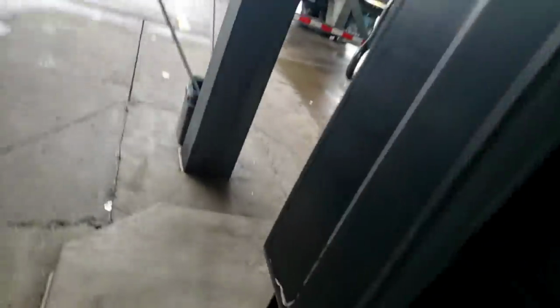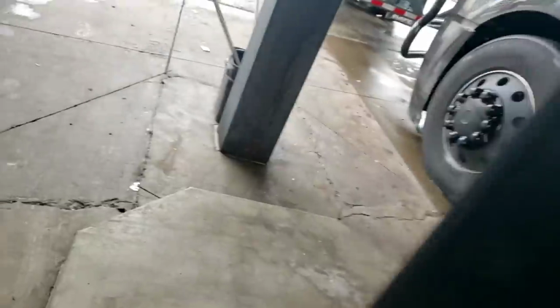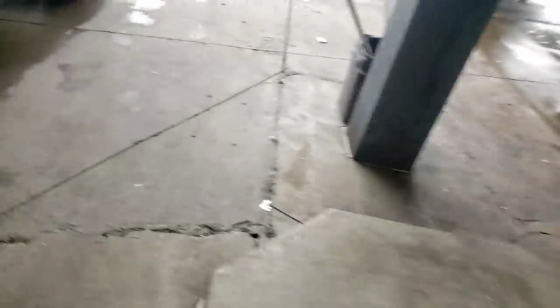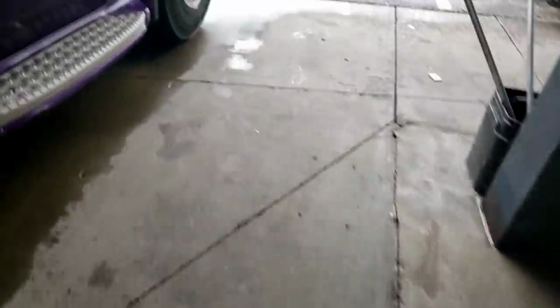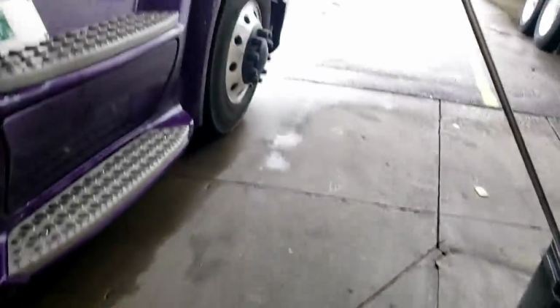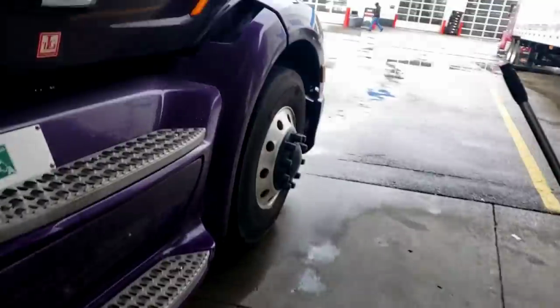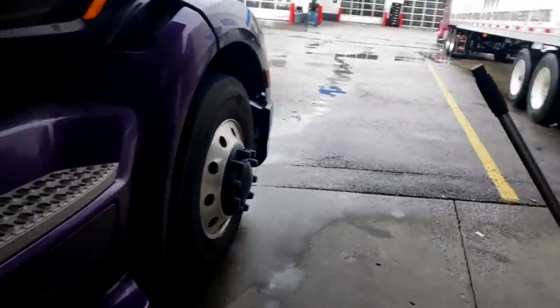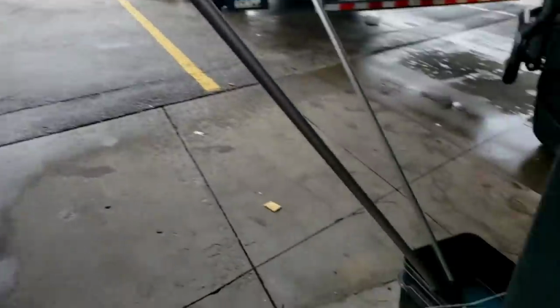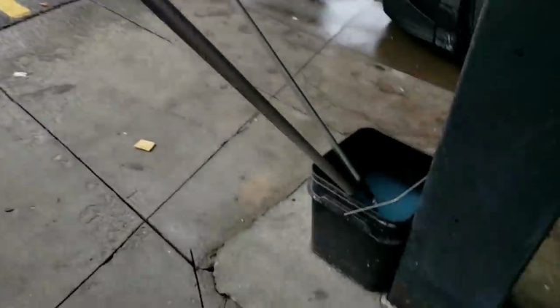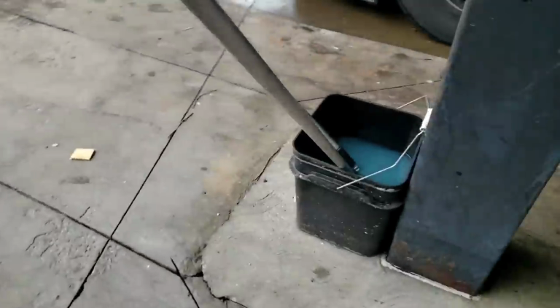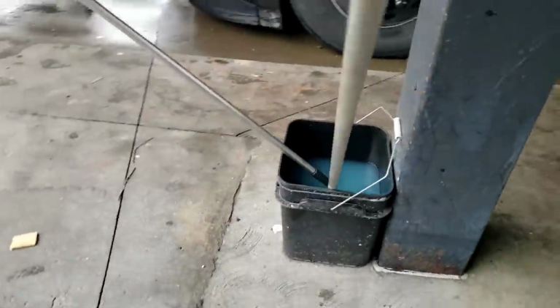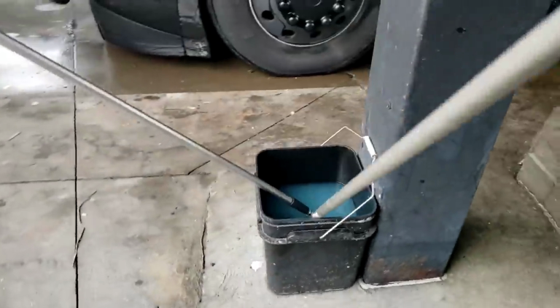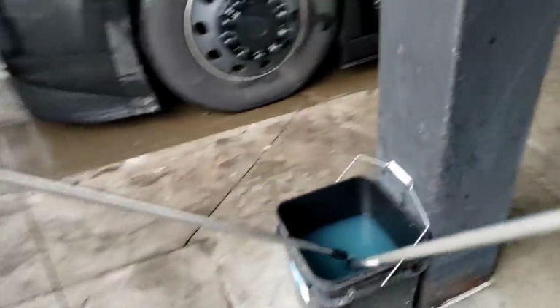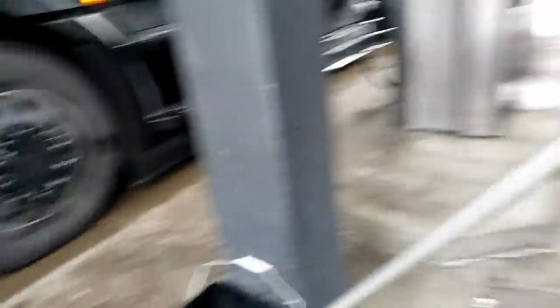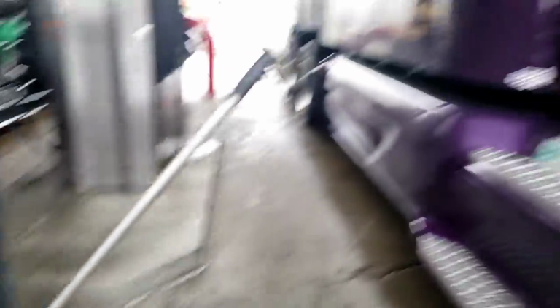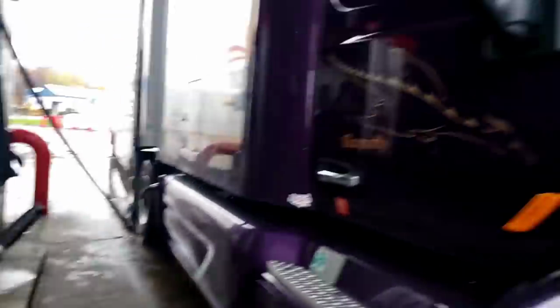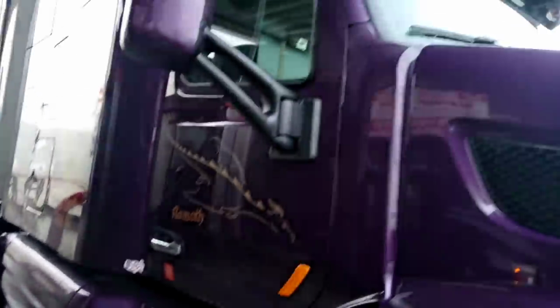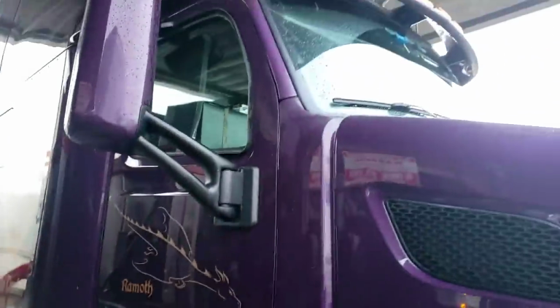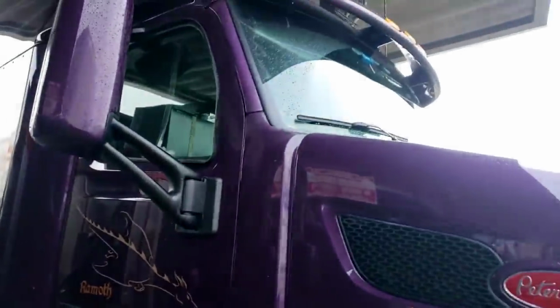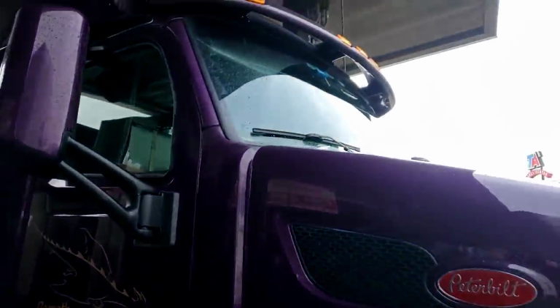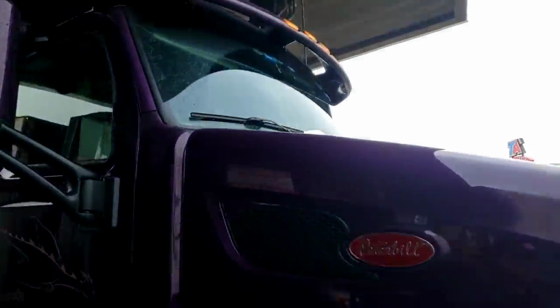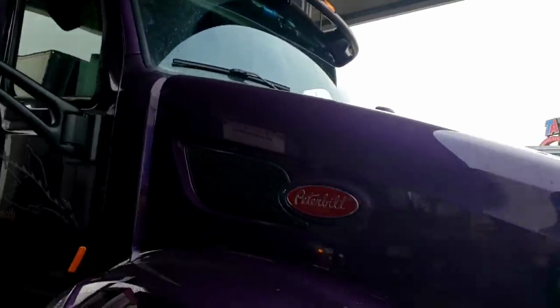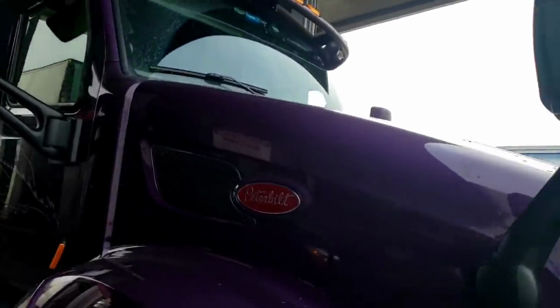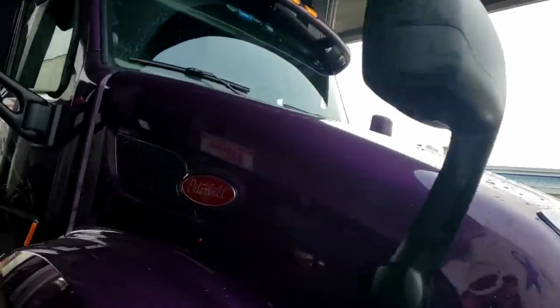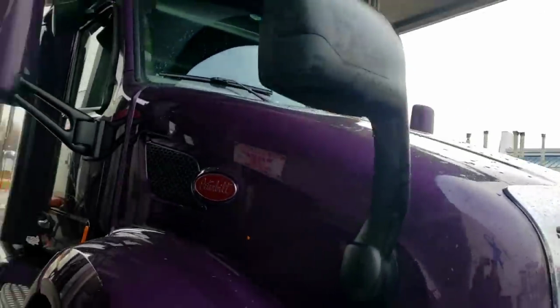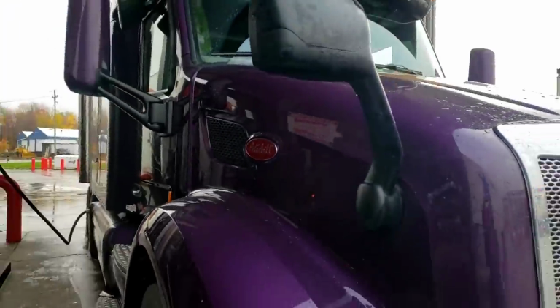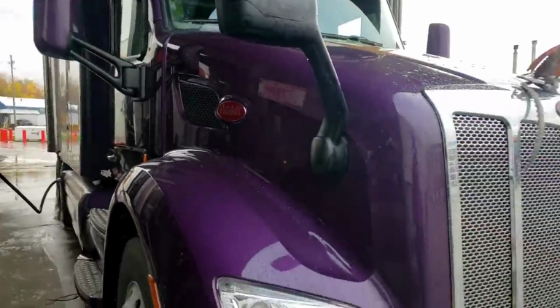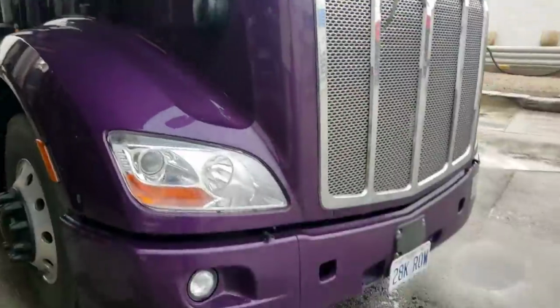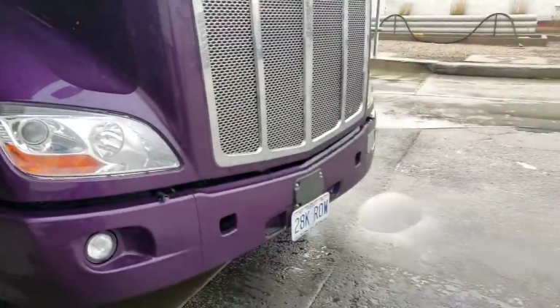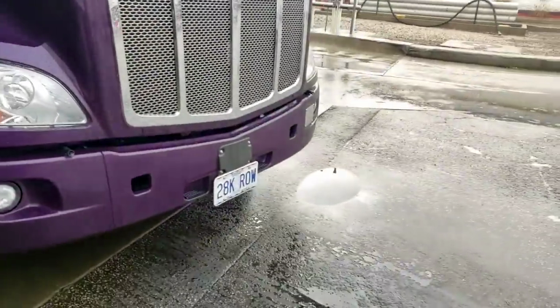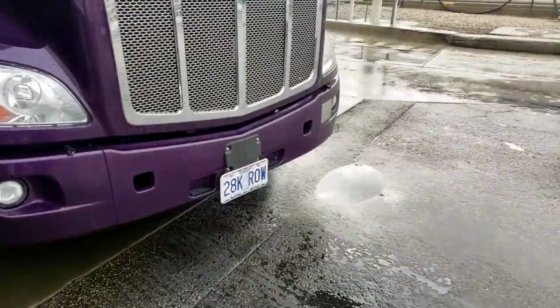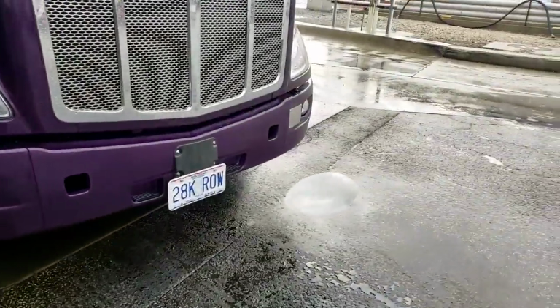On normal days this is the opportunity you take to clean your windshield, but it's been raining for the last two days, so no need to do that.